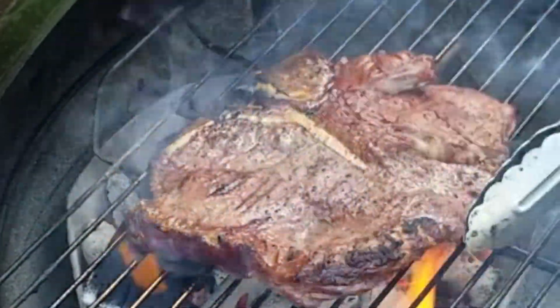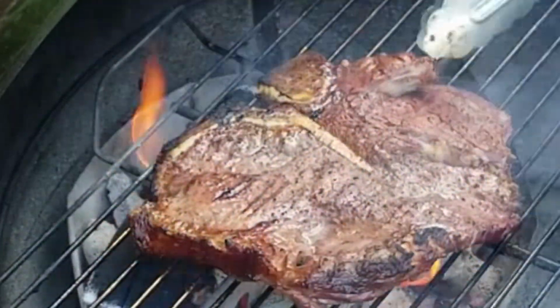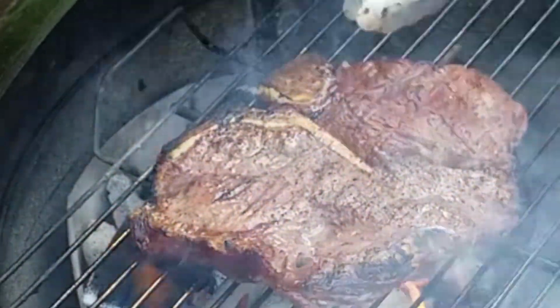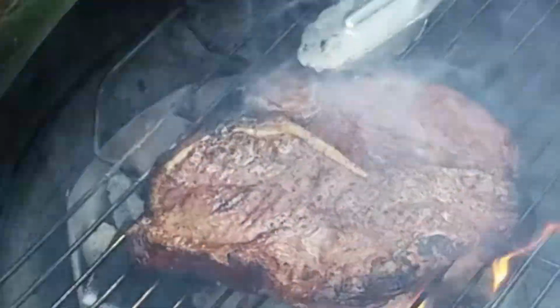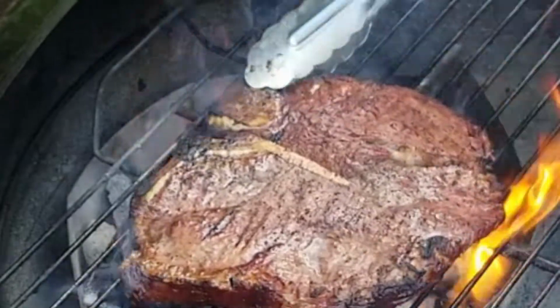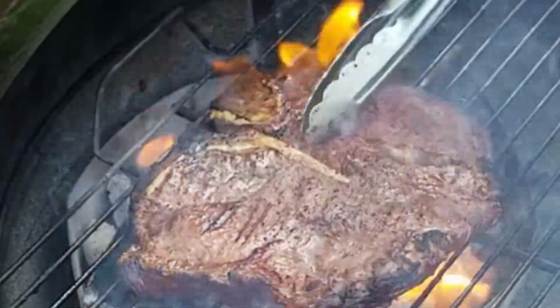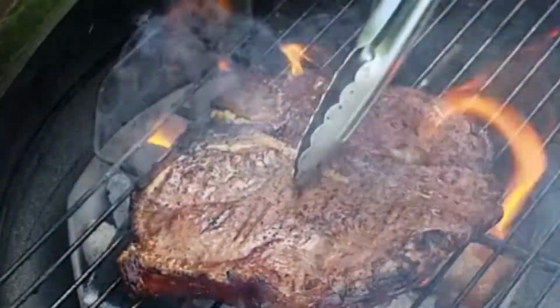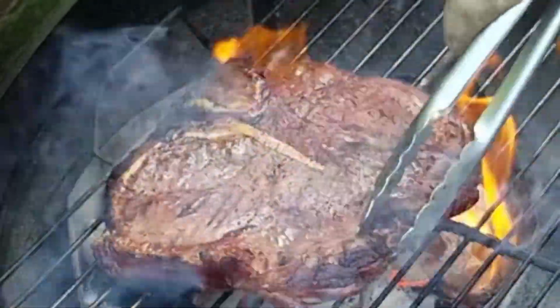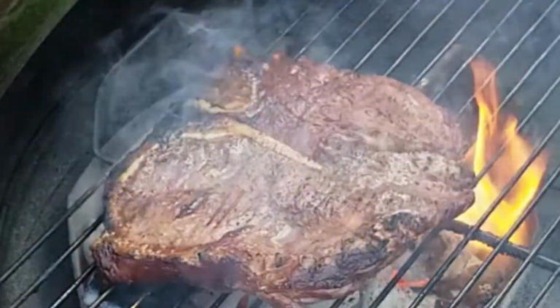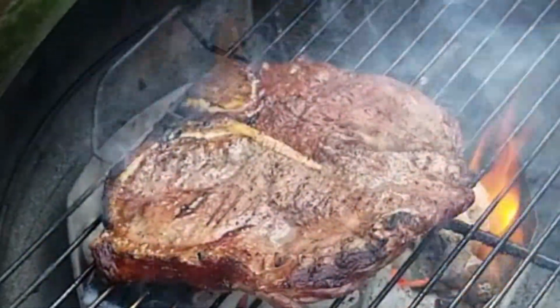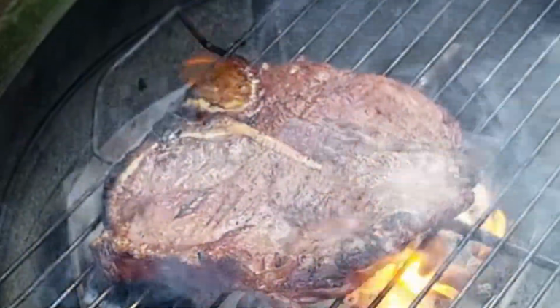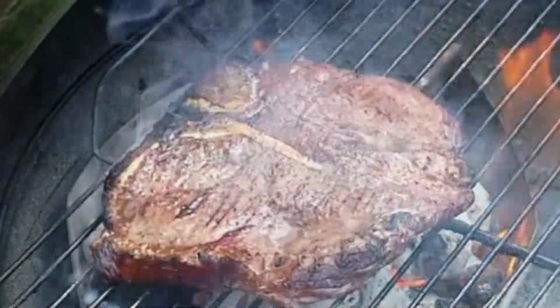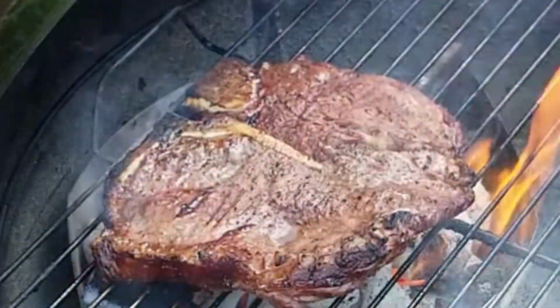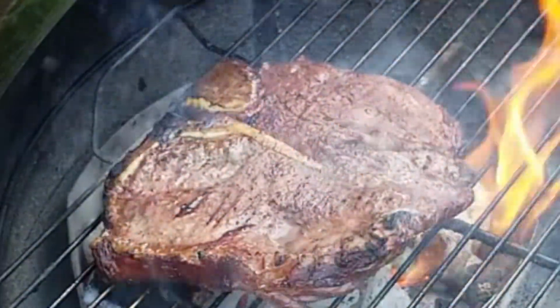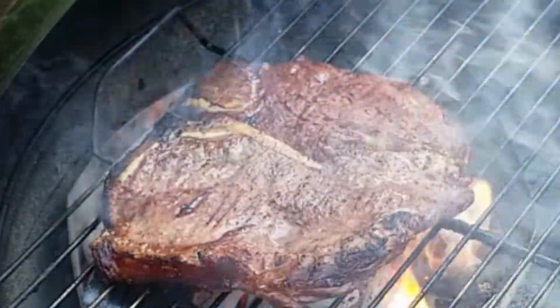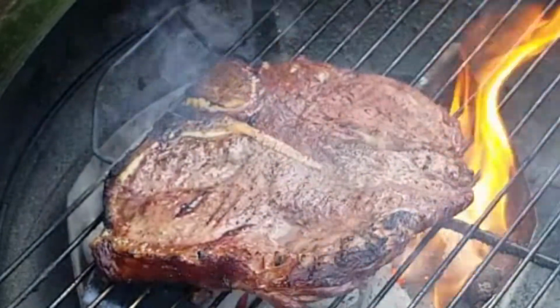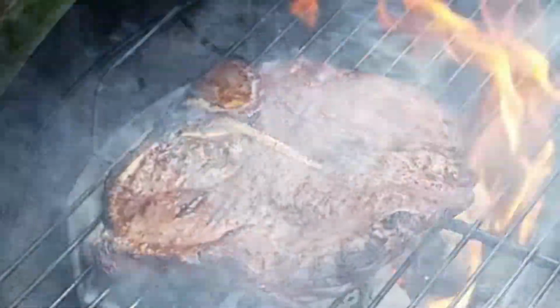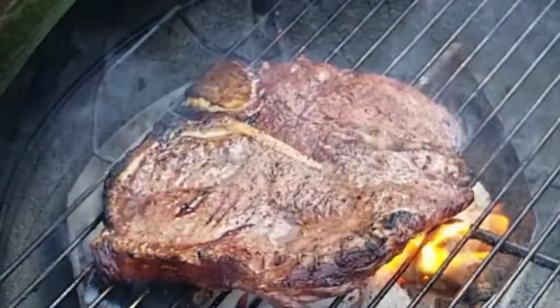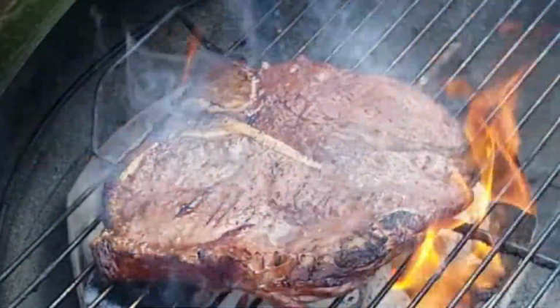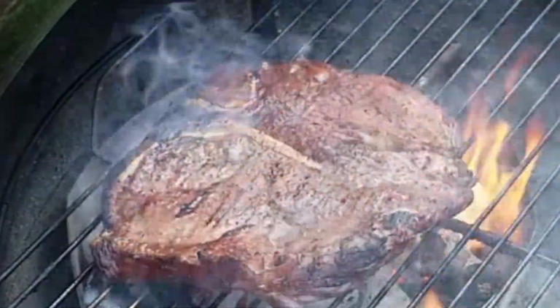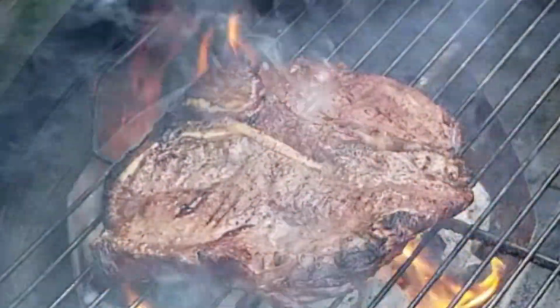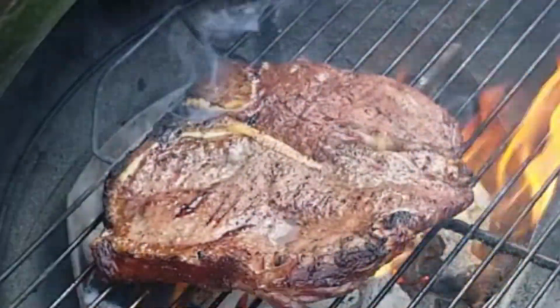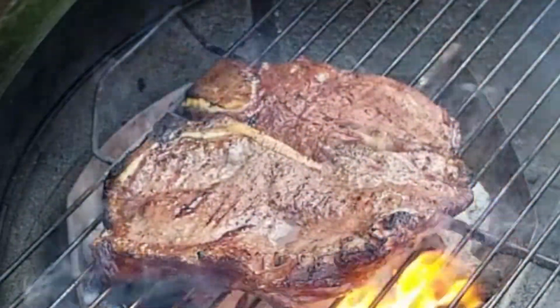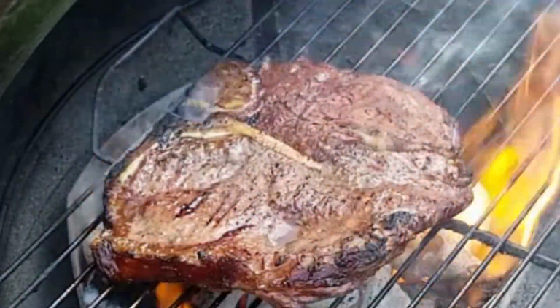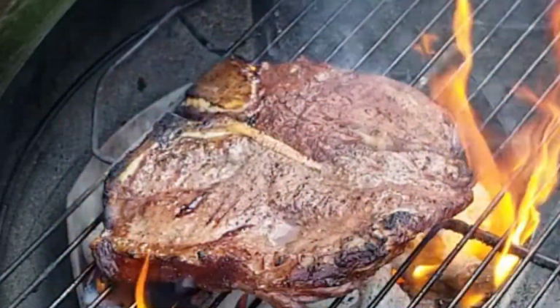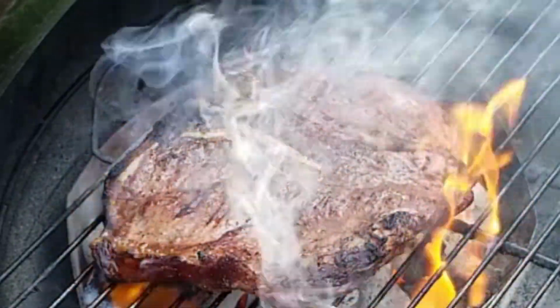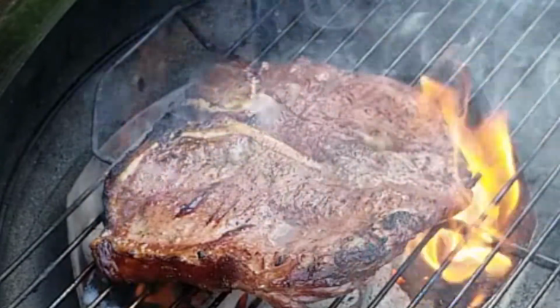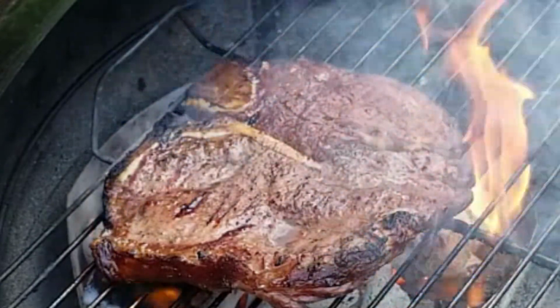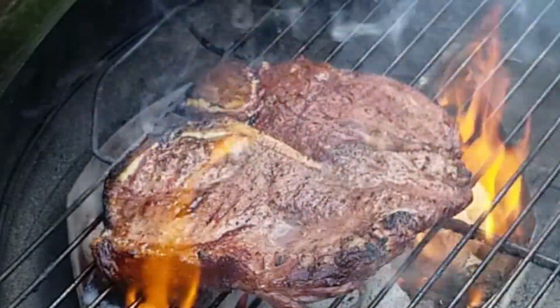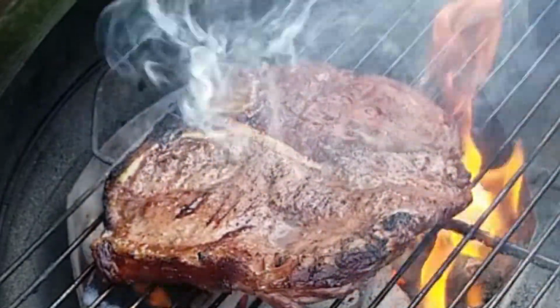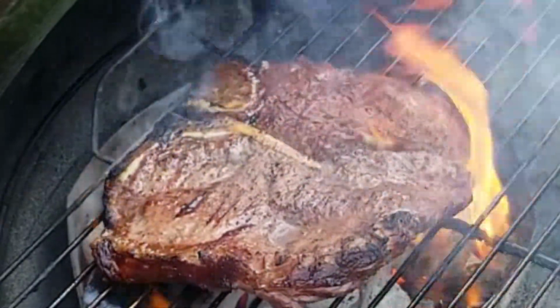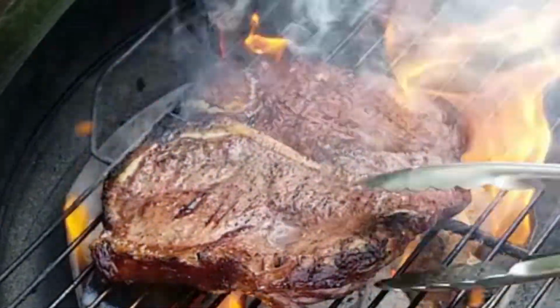Do you guys like steak? I wonder which one is your favorite — t-bone, porterhouse, filet mignon, New York strip? Leave me a comment in the section down below and let me know. Maybe I'll cook your favorite steak next time.